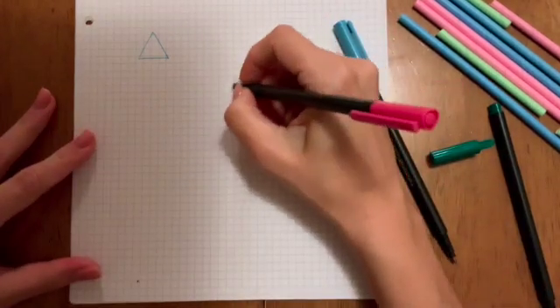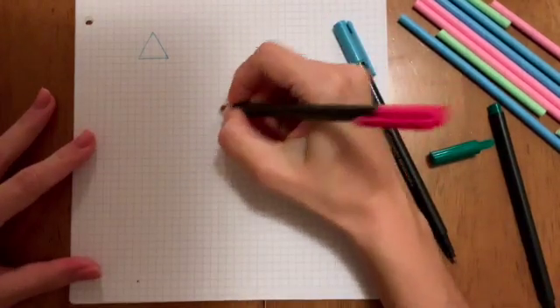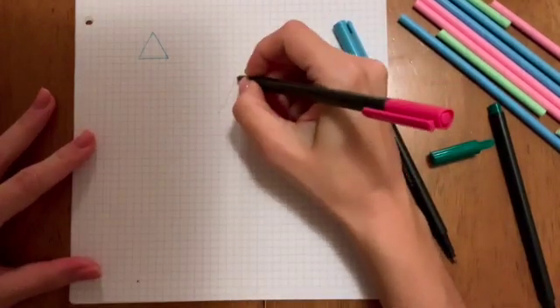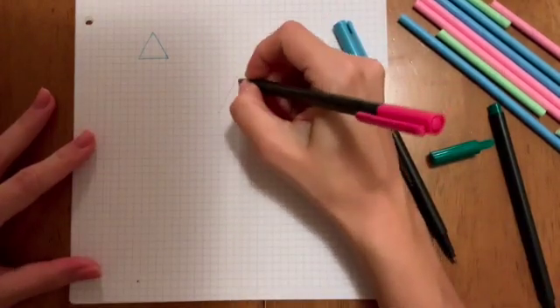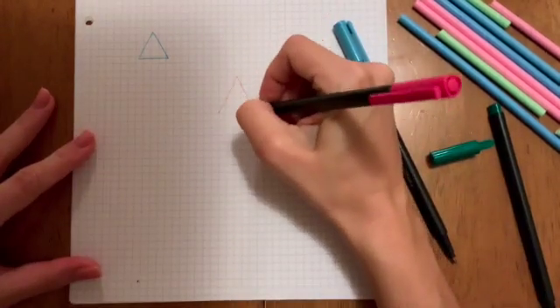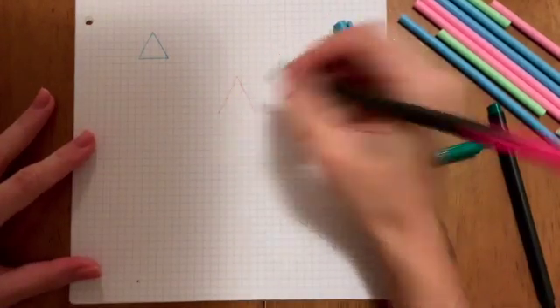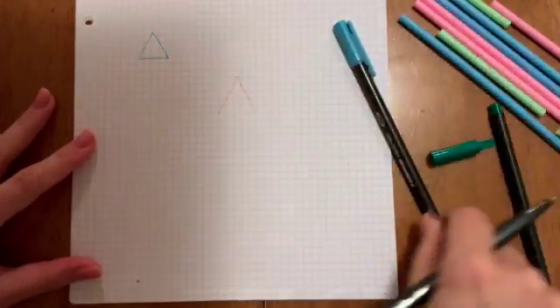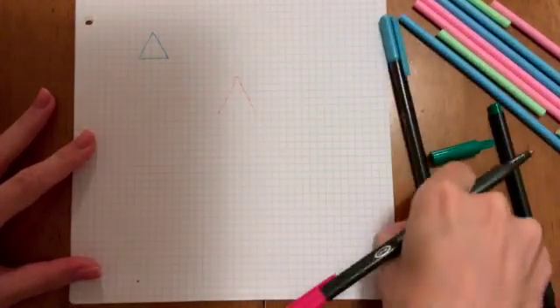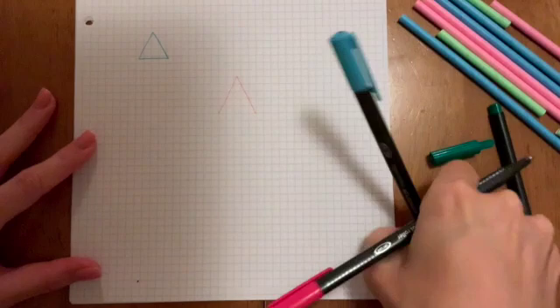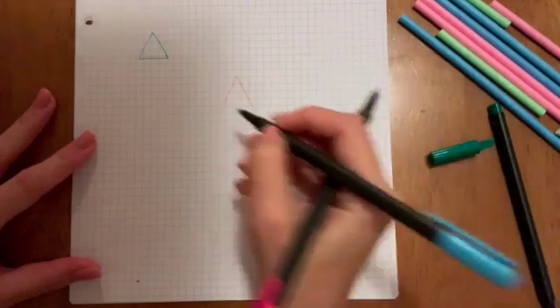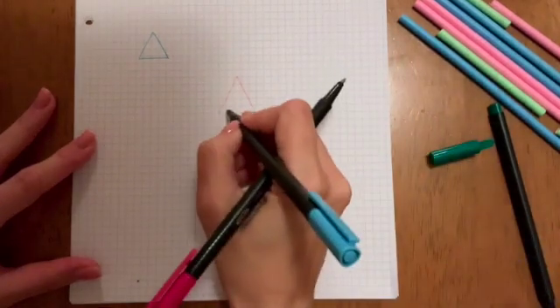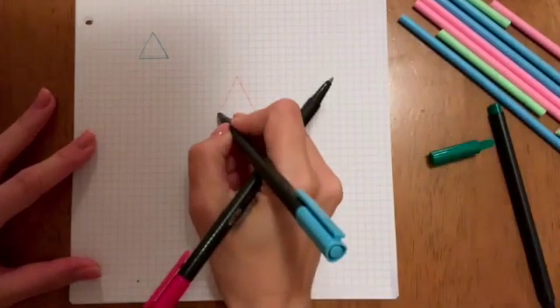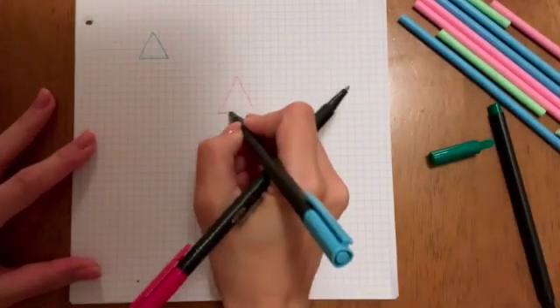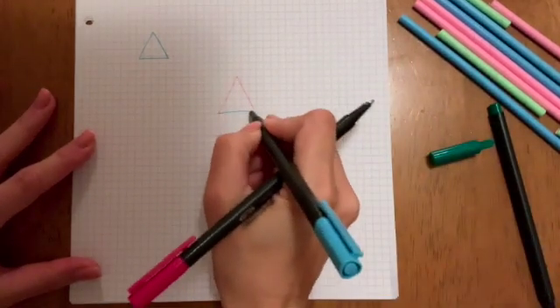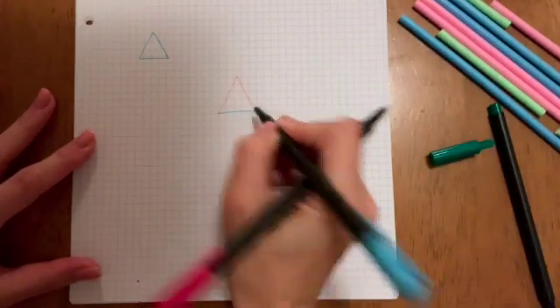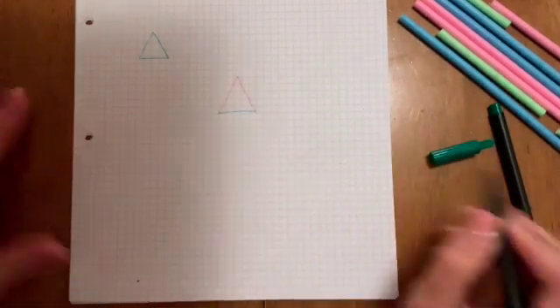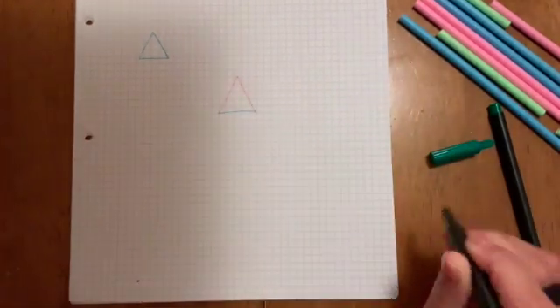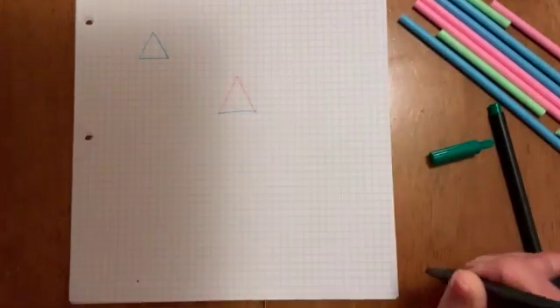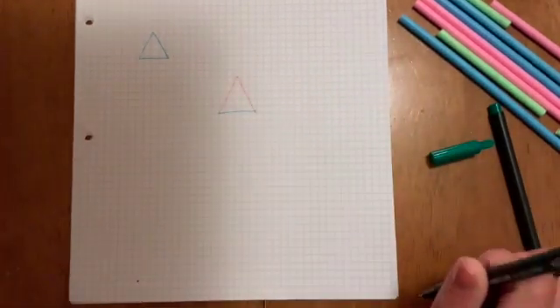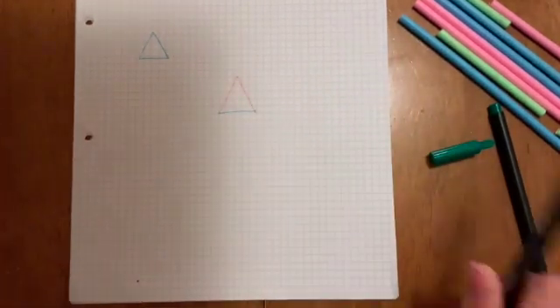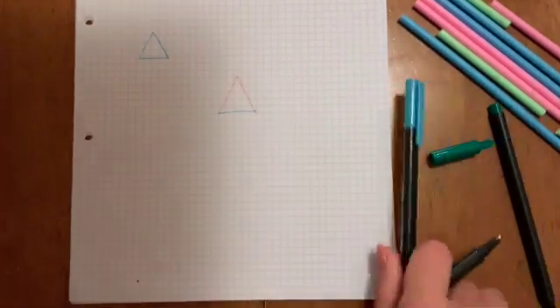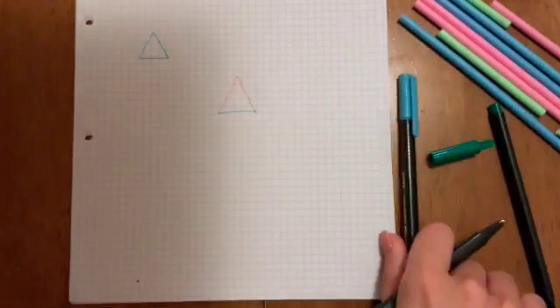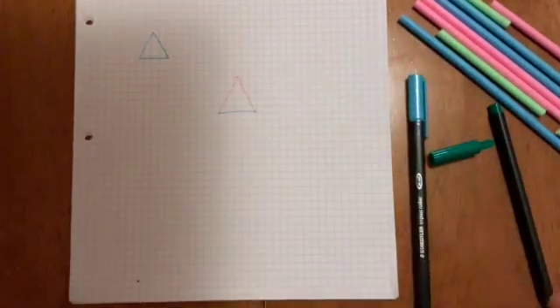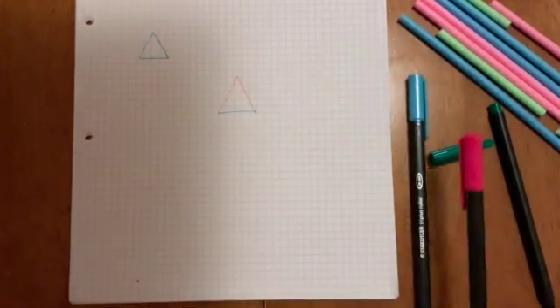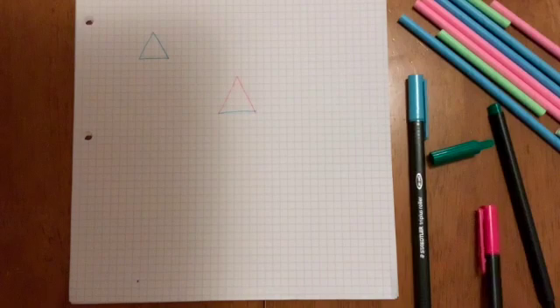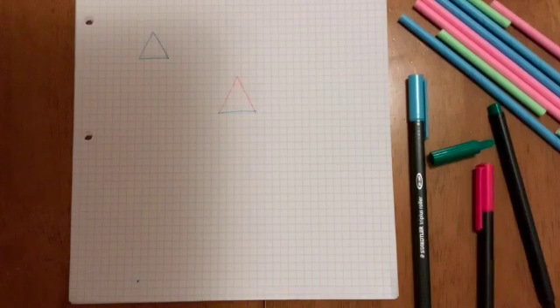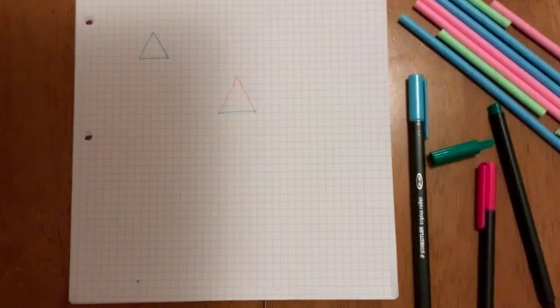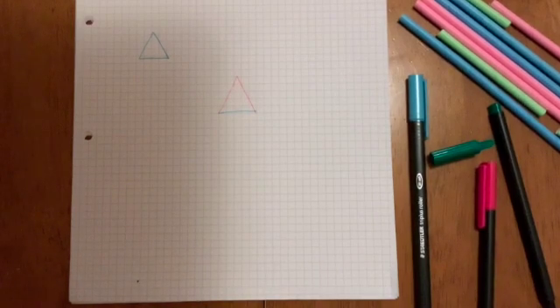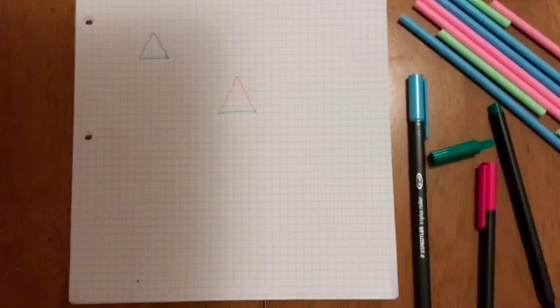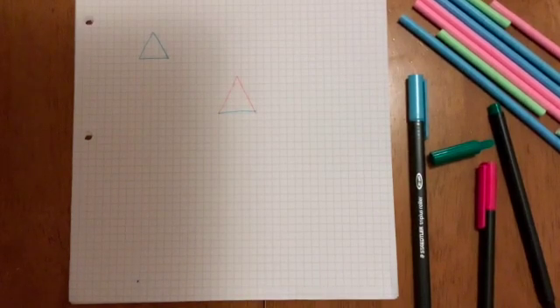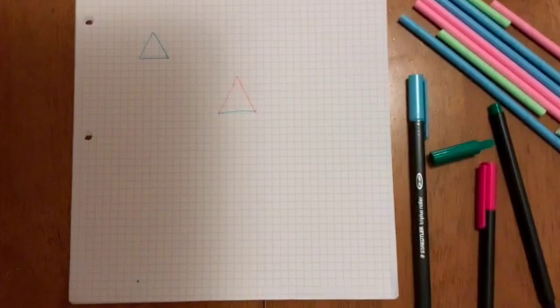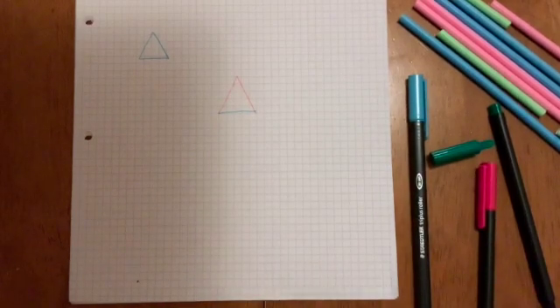Two pink and one blue. So draw as many different triangles as you possibly can.